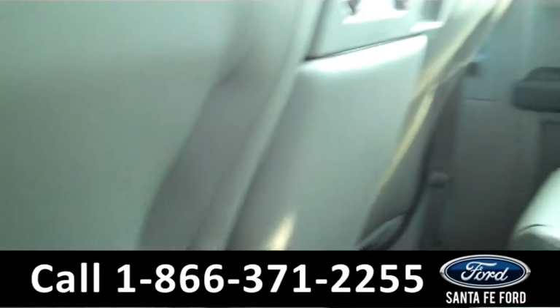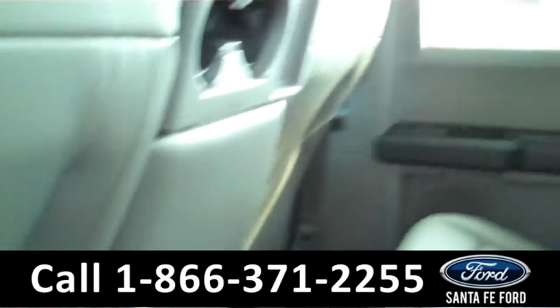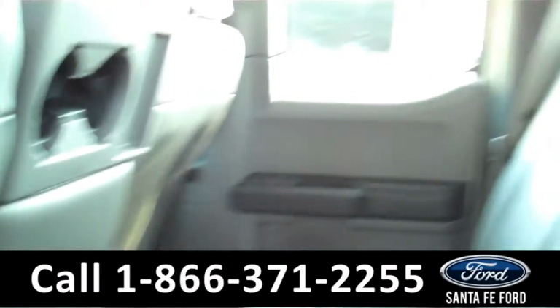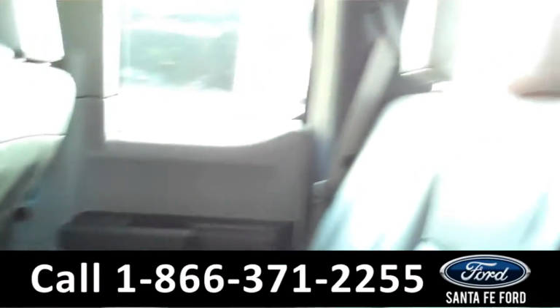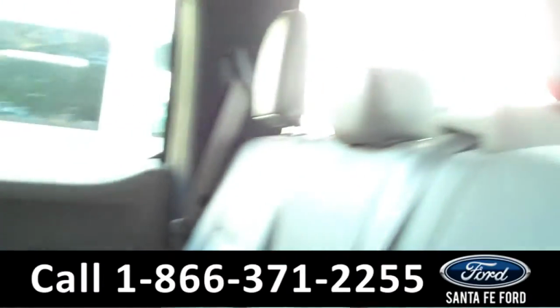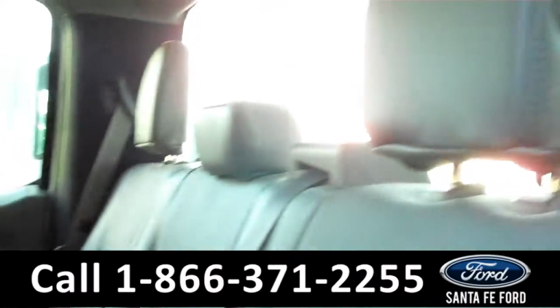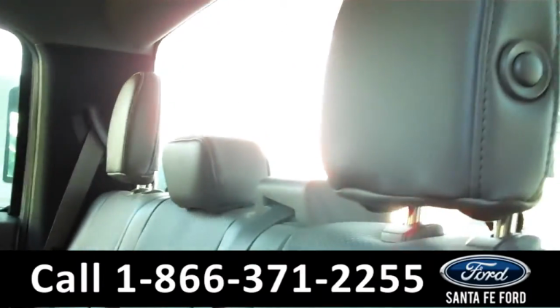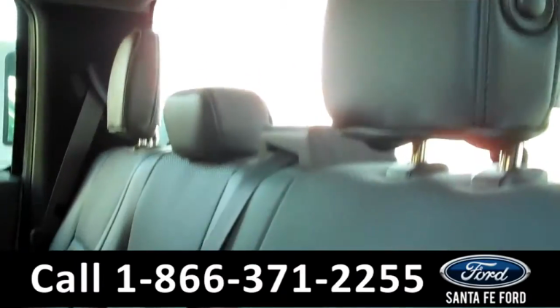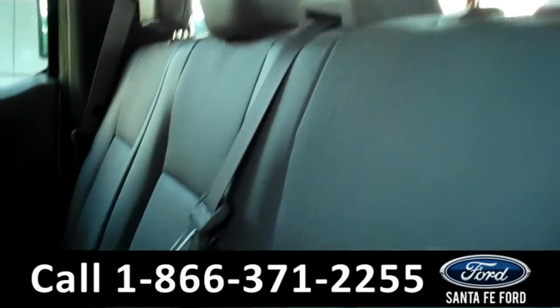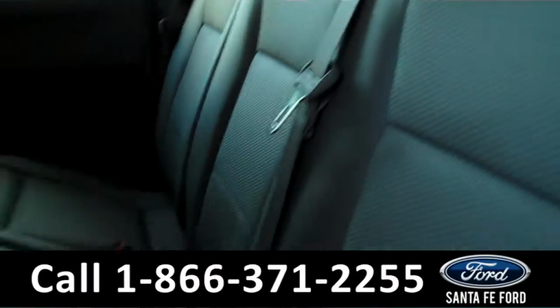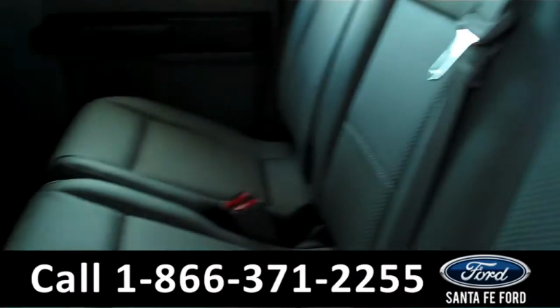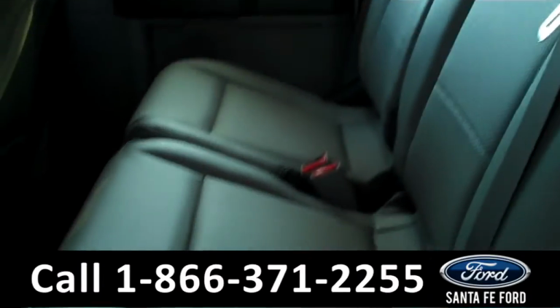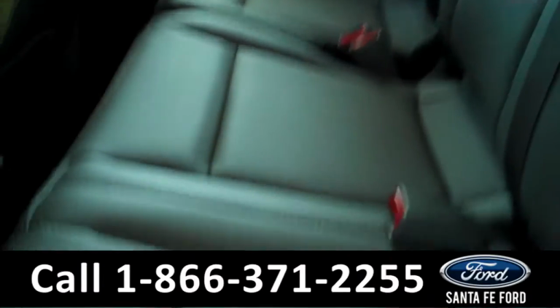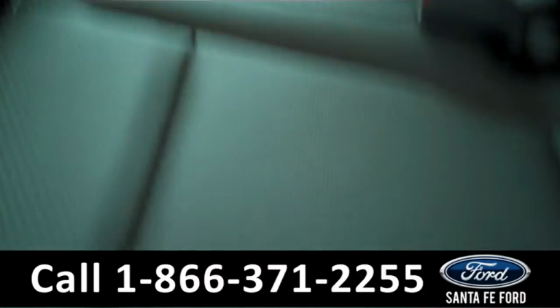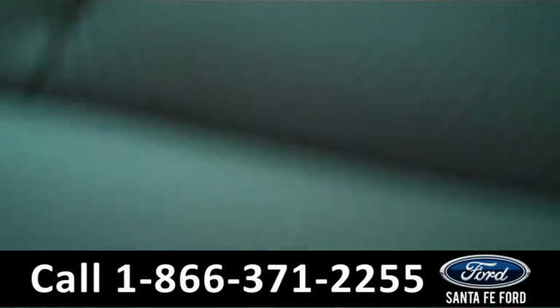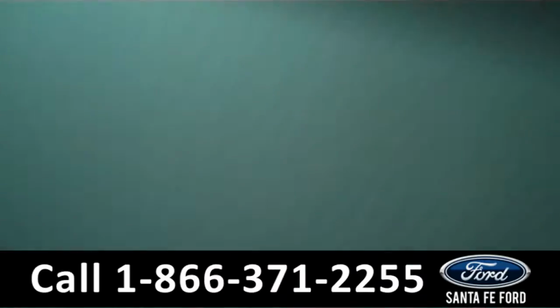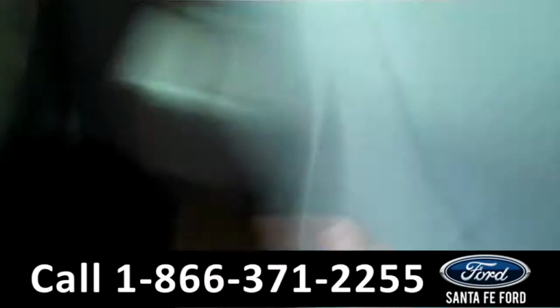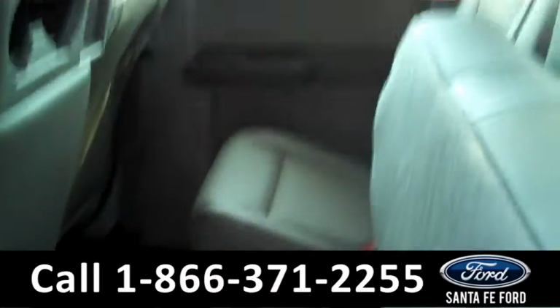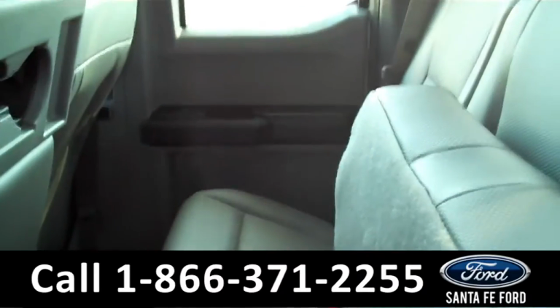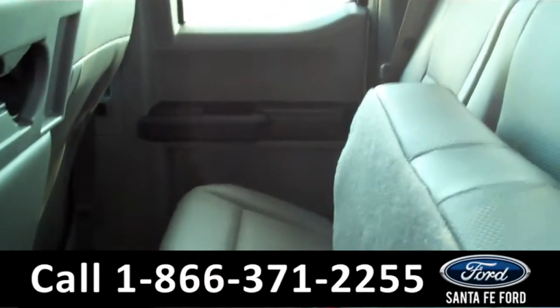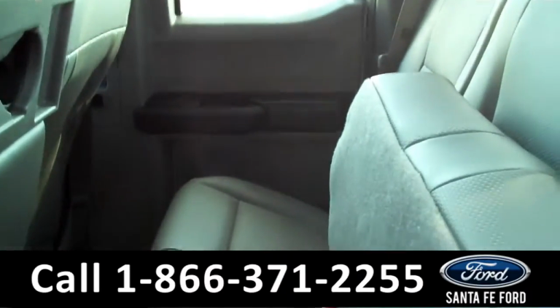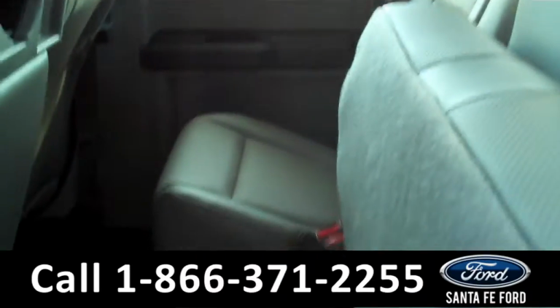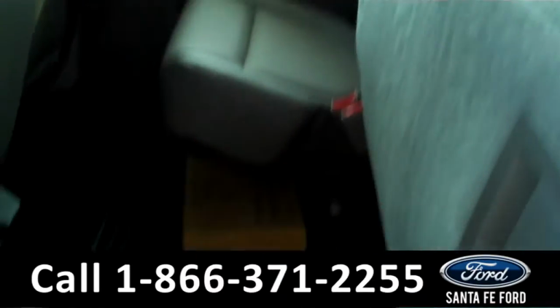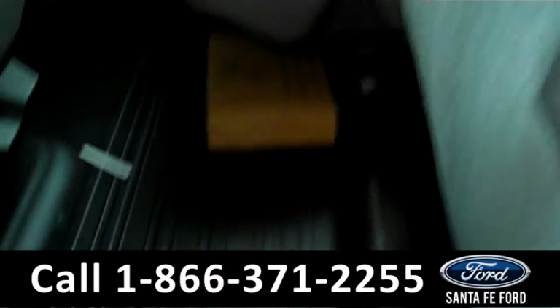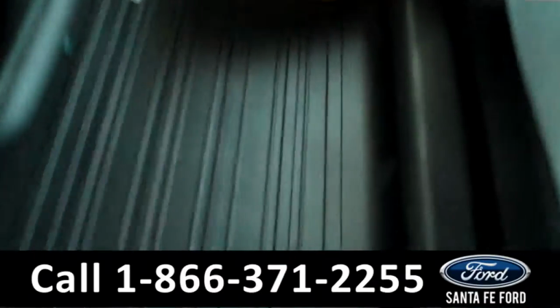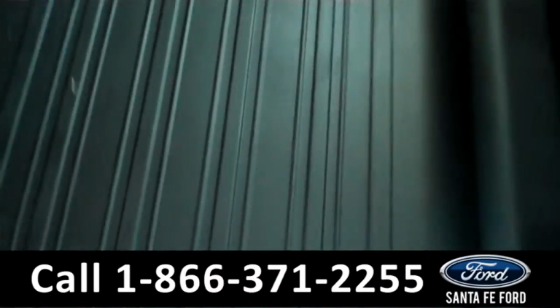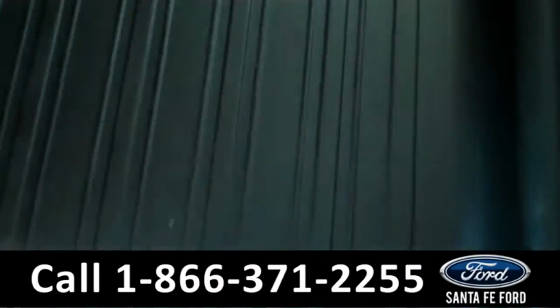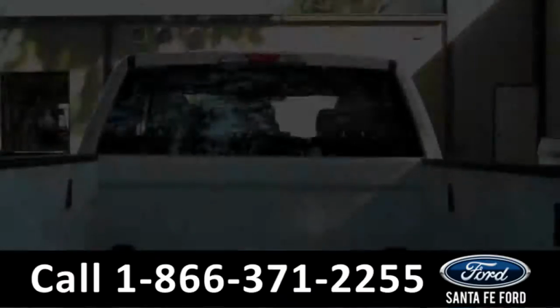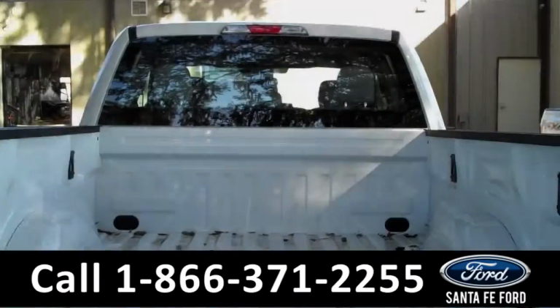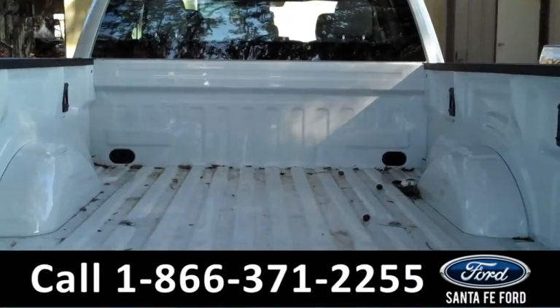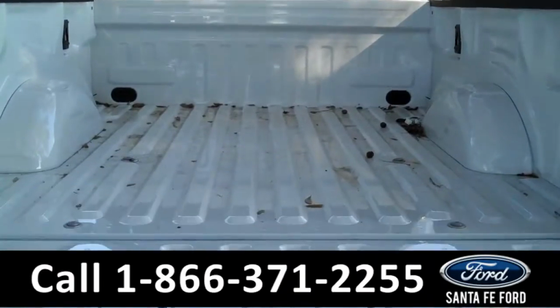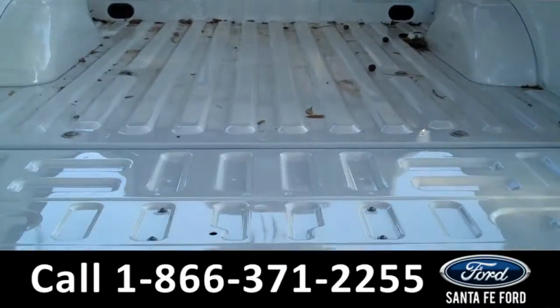And here's a look at the additional seating. For additional space, the seats can be lifted up. And now, let's take a quick look at the bed of the truck. And here's a look at the bed of the truck.